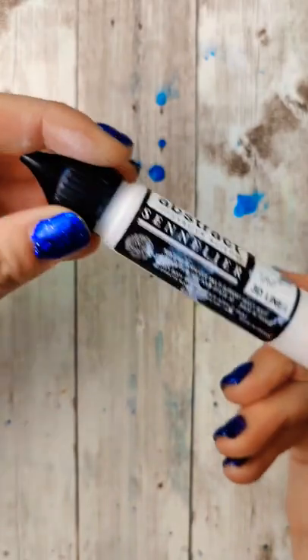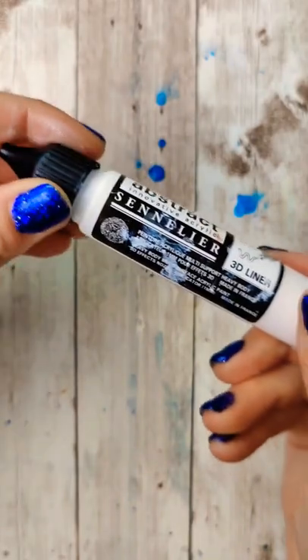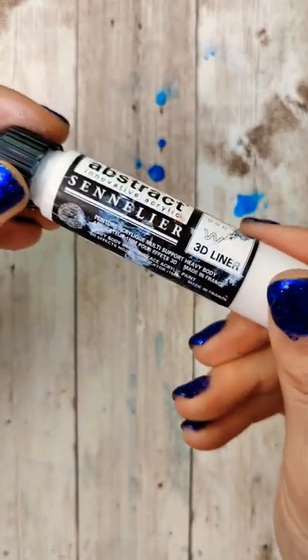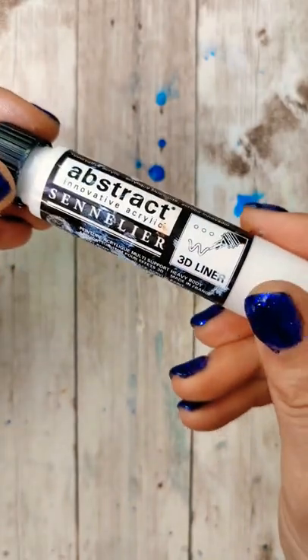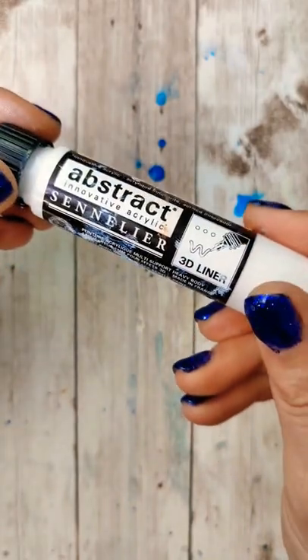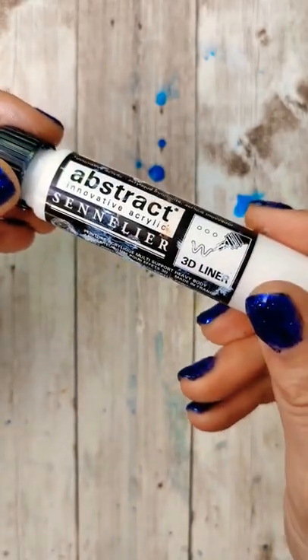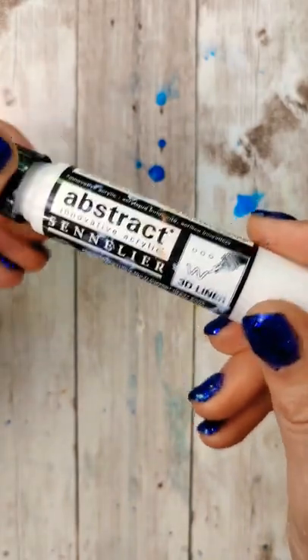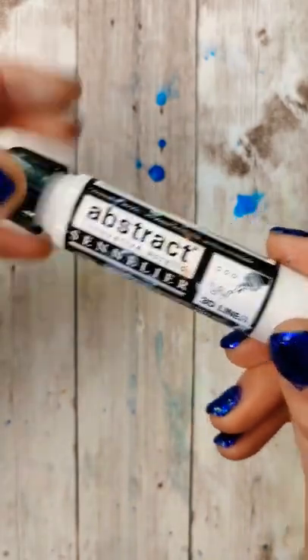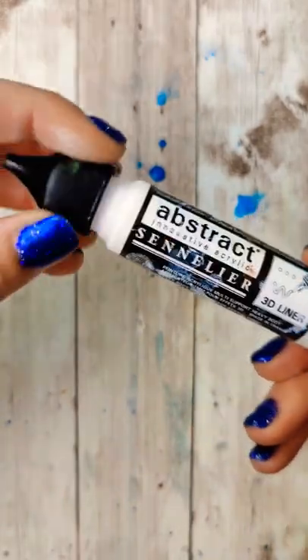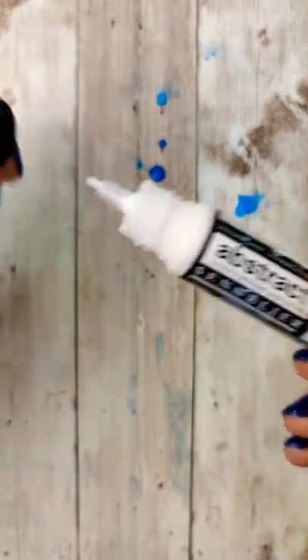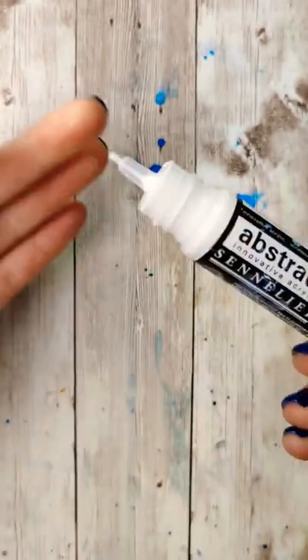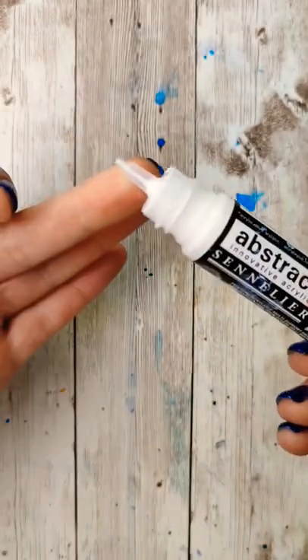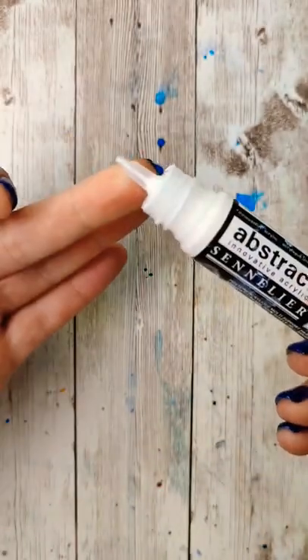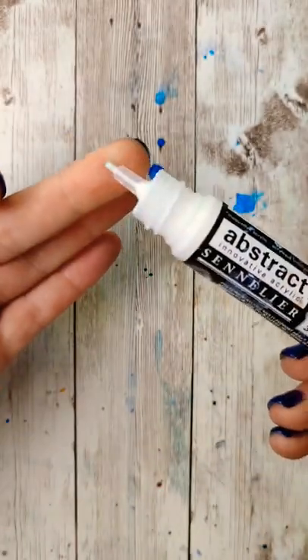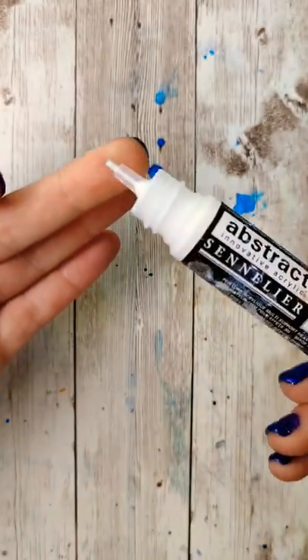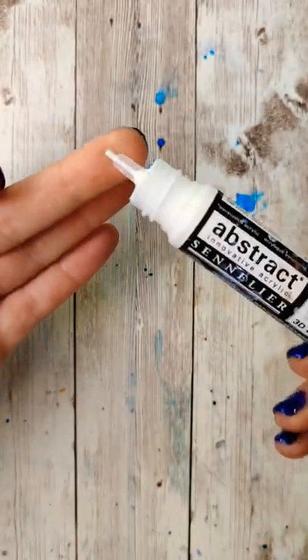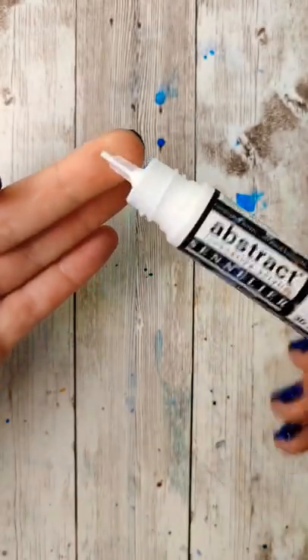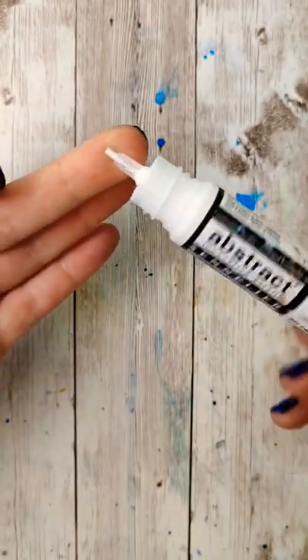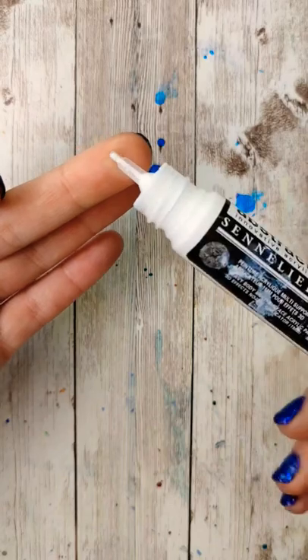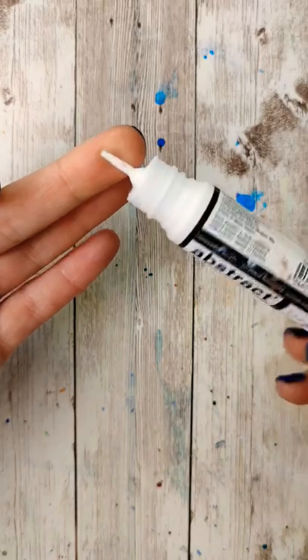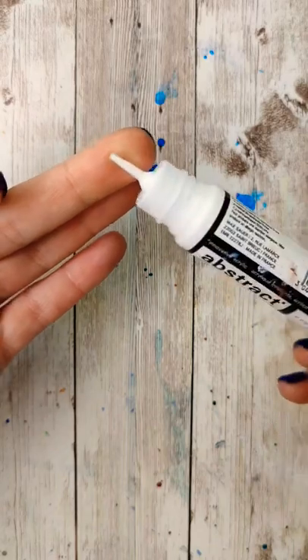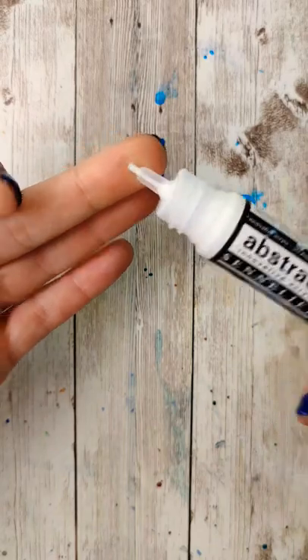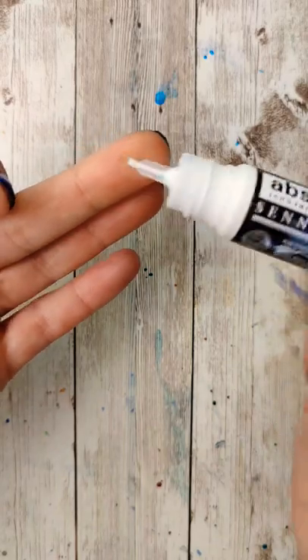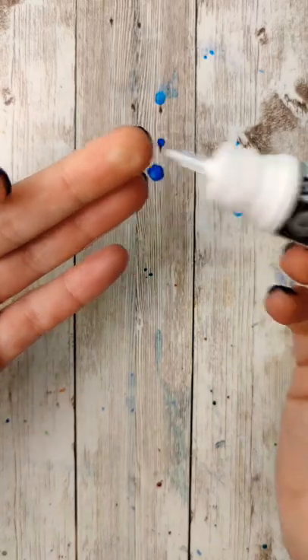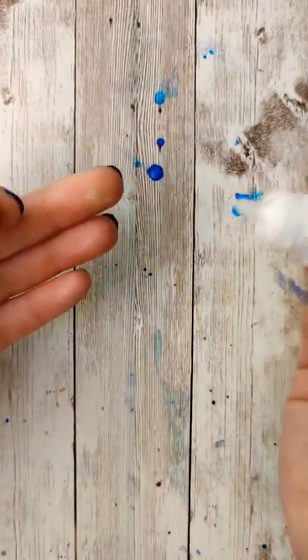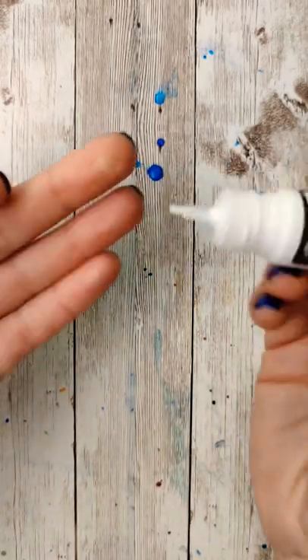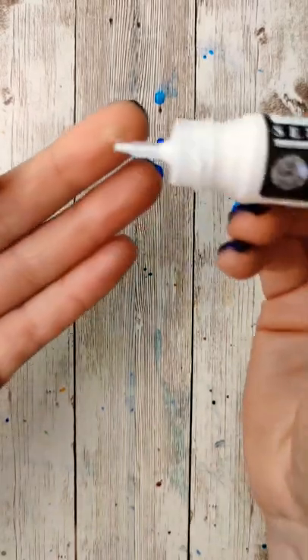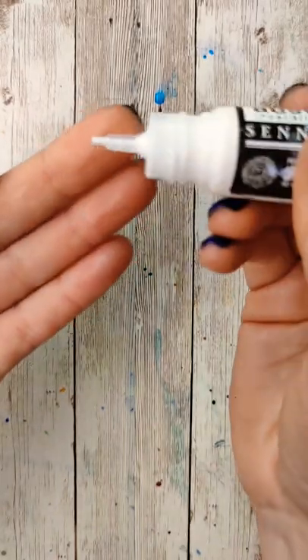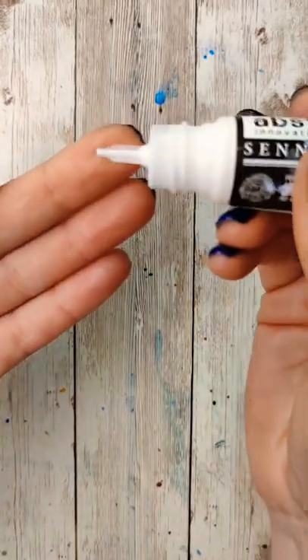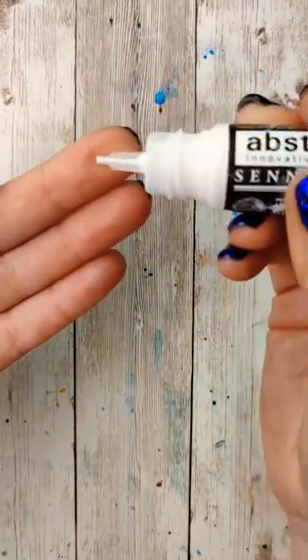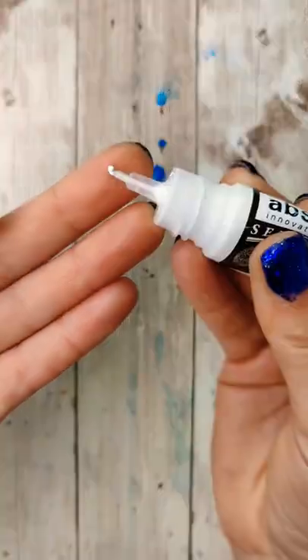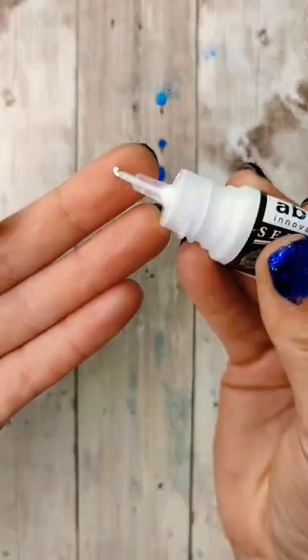It's a pretty simple contraption — it's just a tube filled with some acrylic paint. The paint is heavy body, so that means when it dries, it has texture. When you squeeze it, some of the paint comes out.